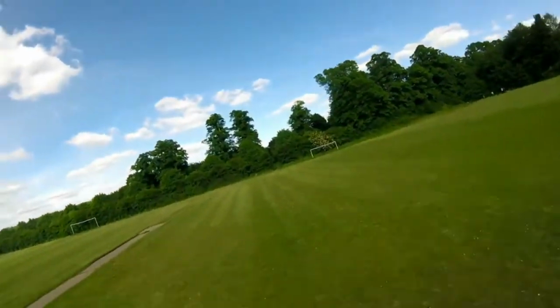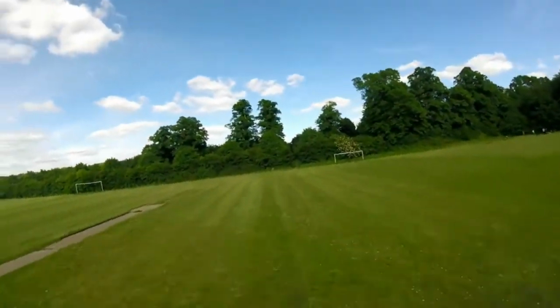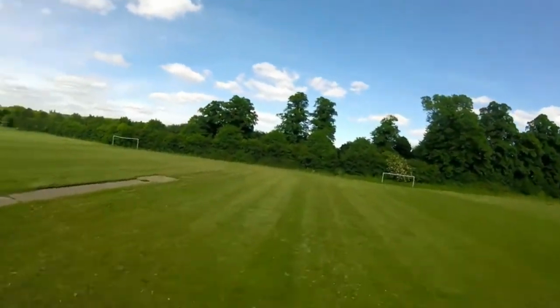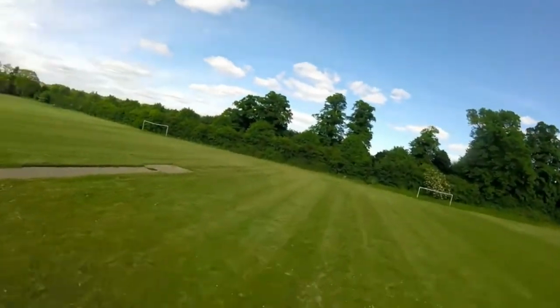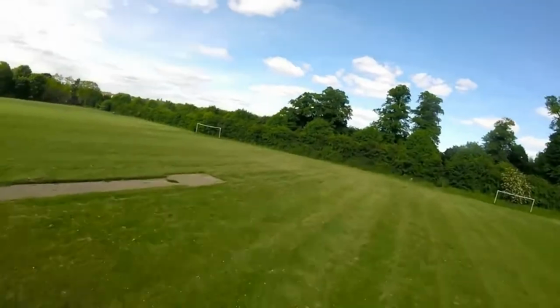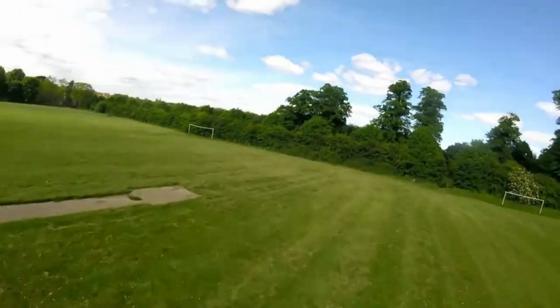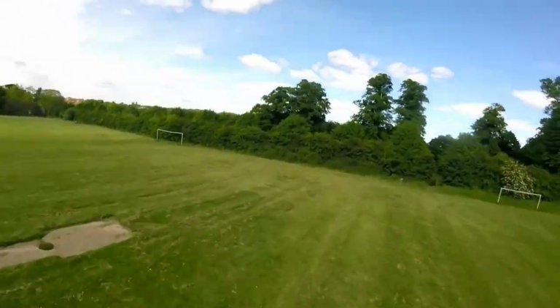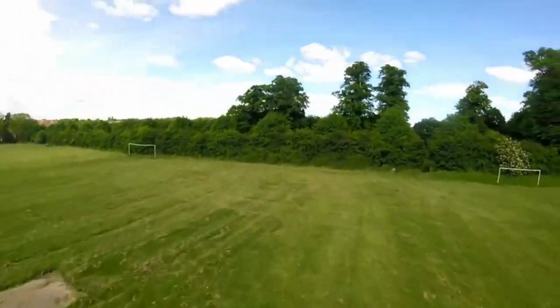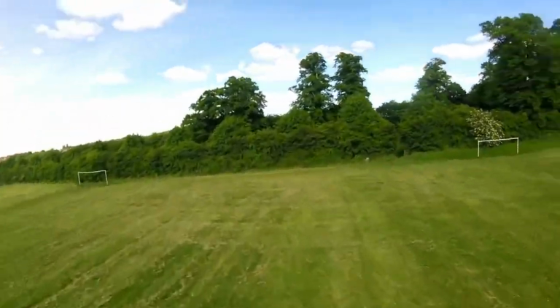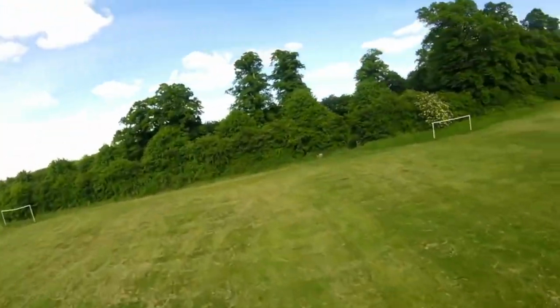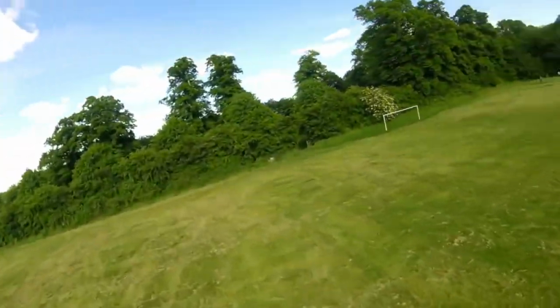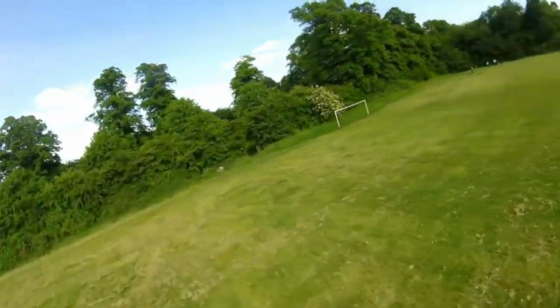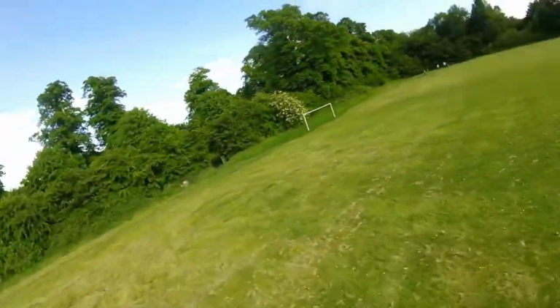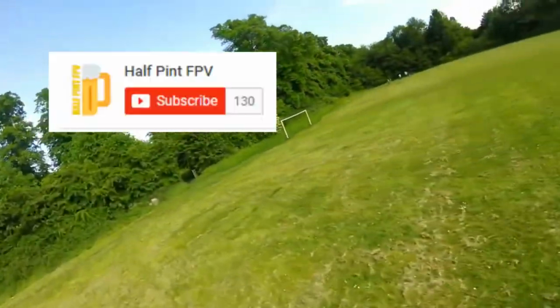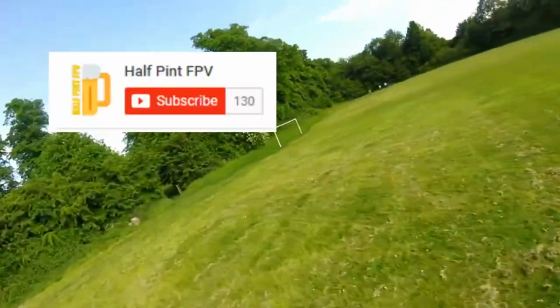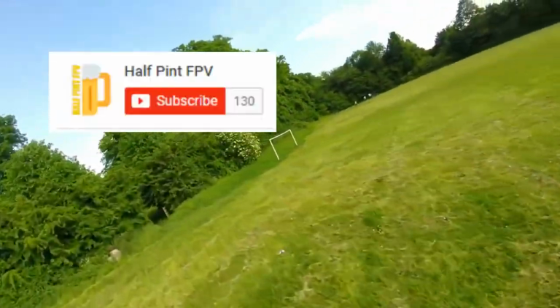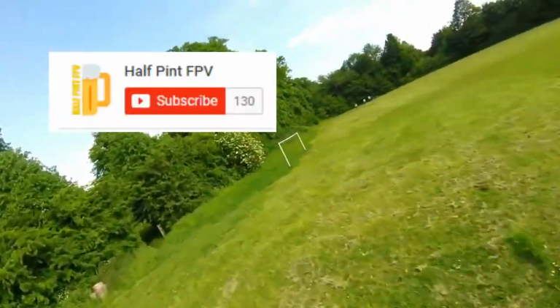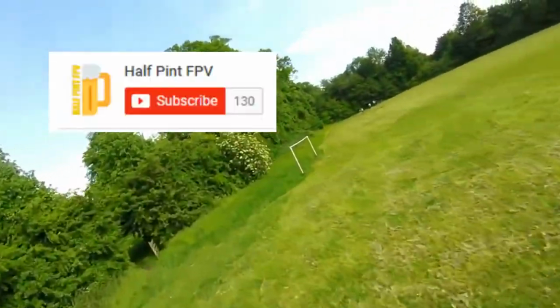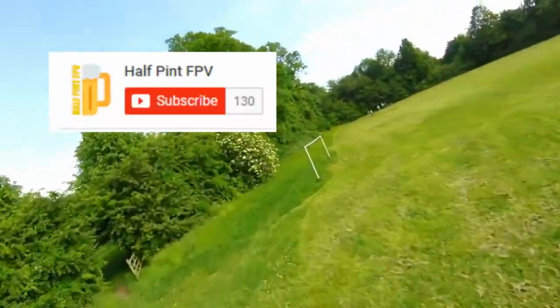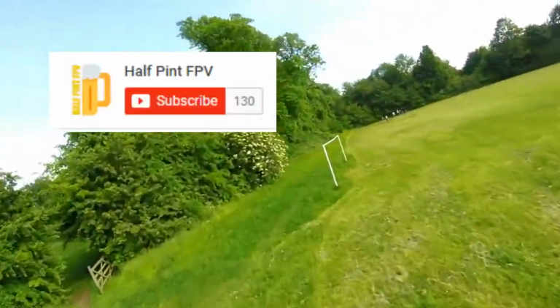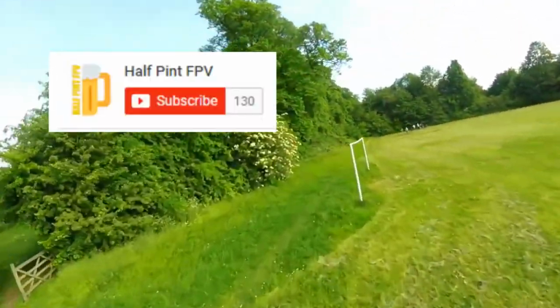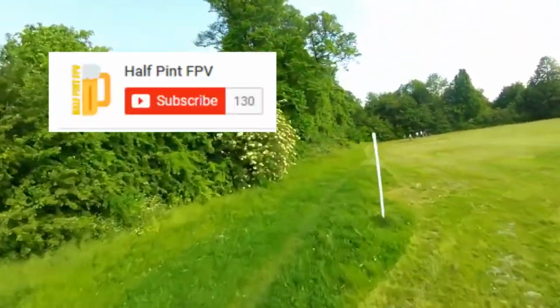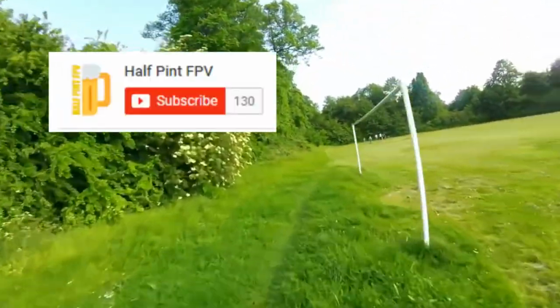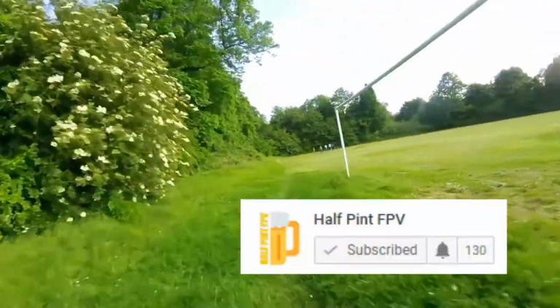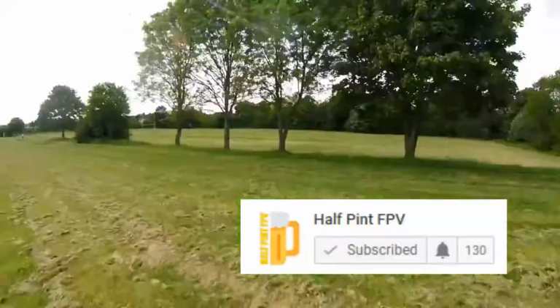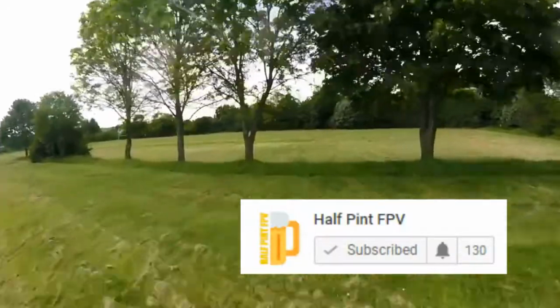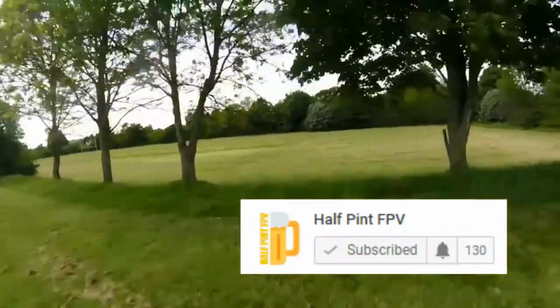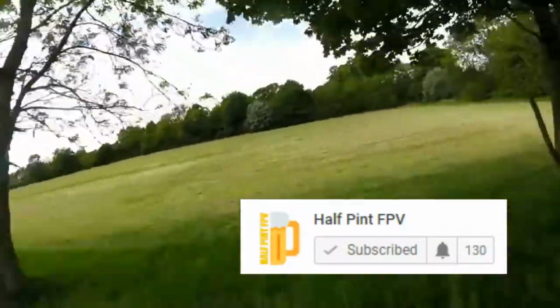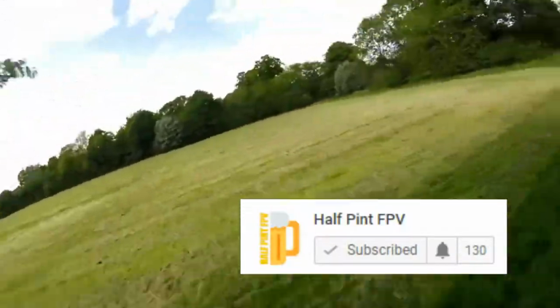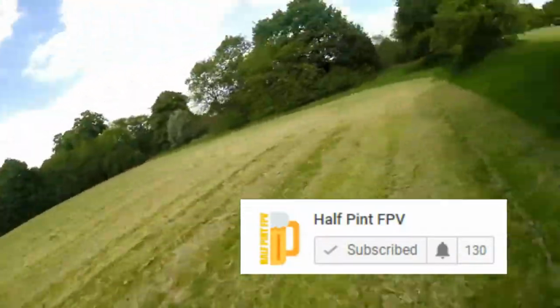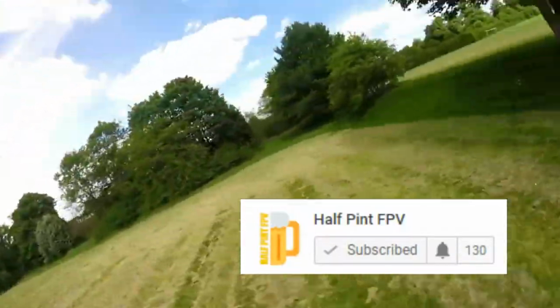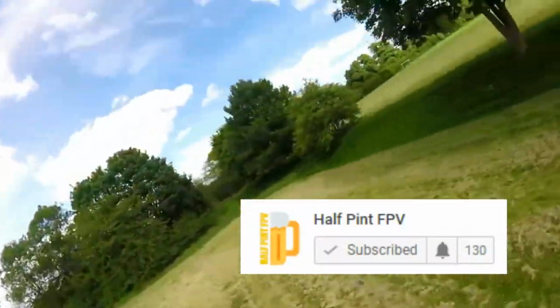Talking about subscribing, I'm aiming to get 150 subscribers by the end of the summer. If you could subscribe, it would really help me out and I'd be extremely grateful.